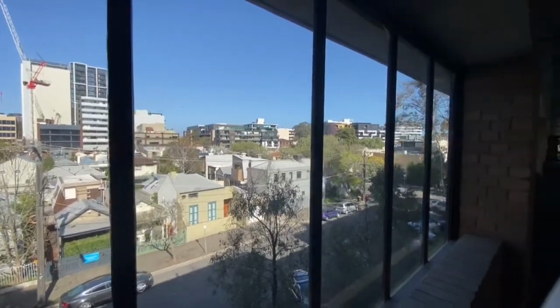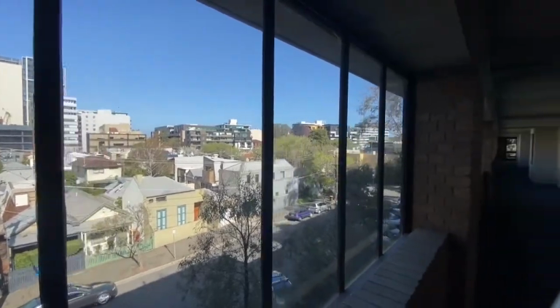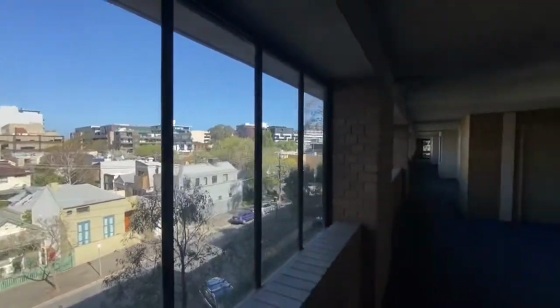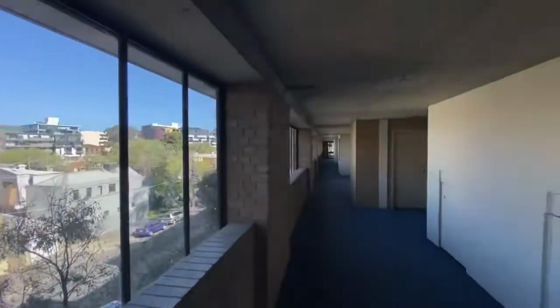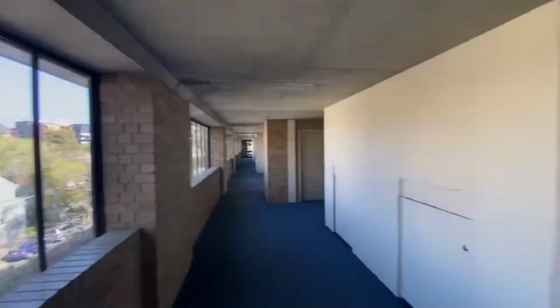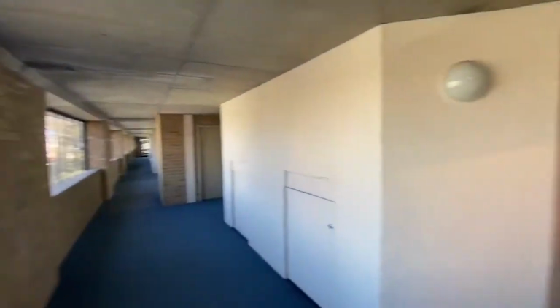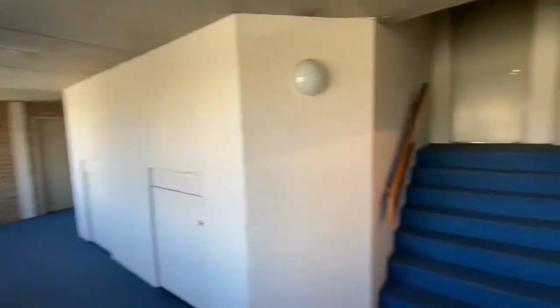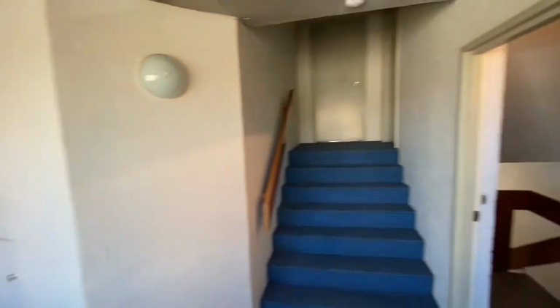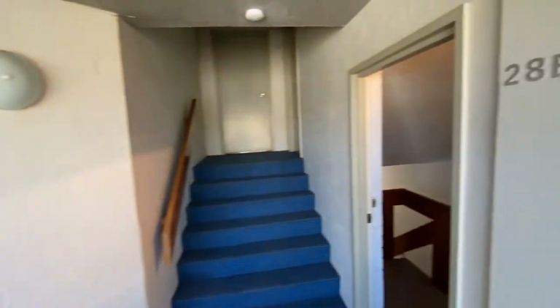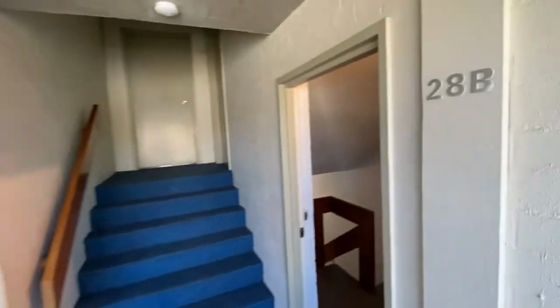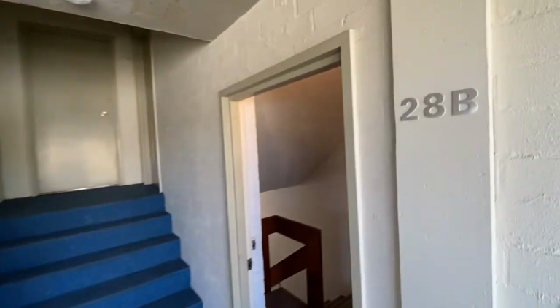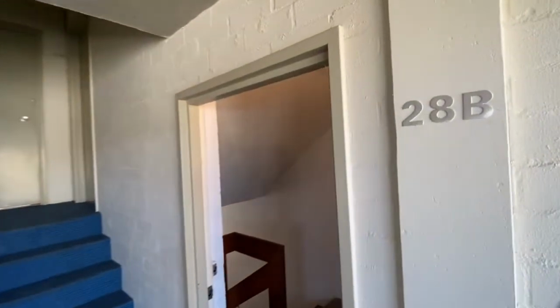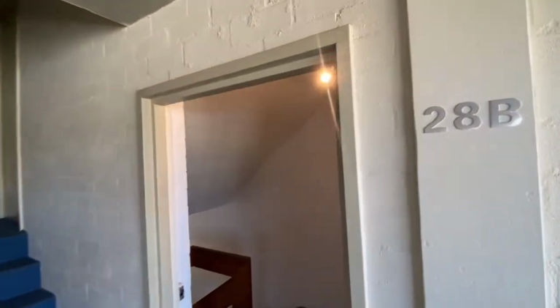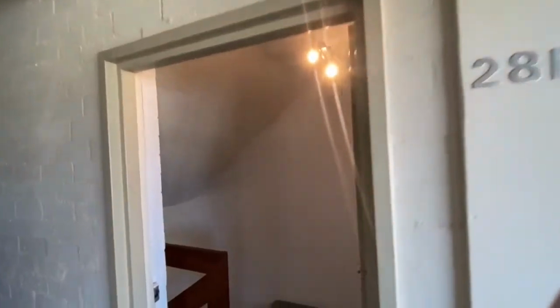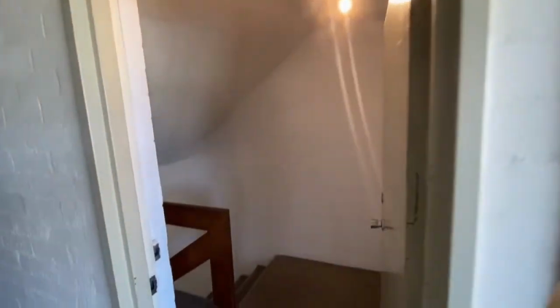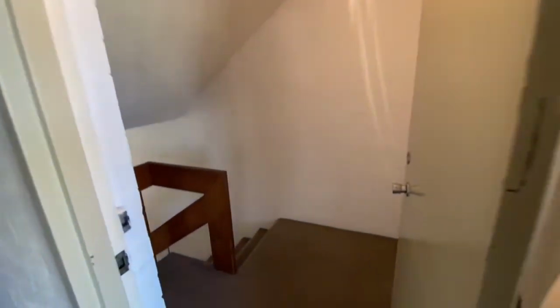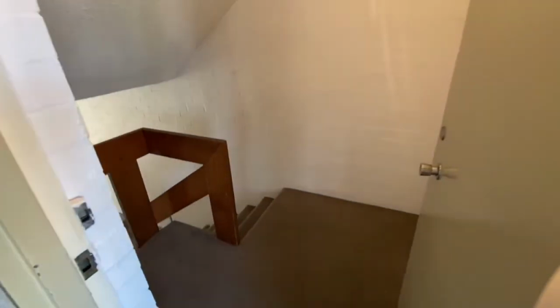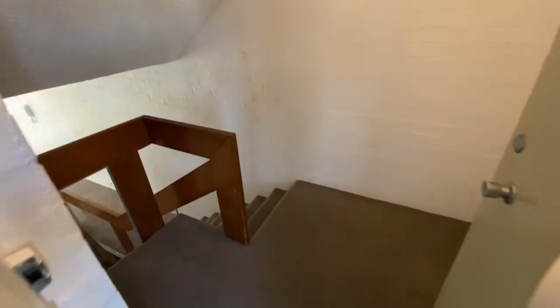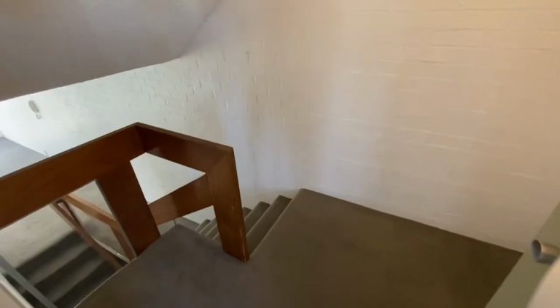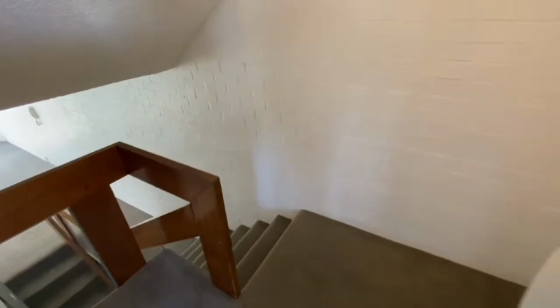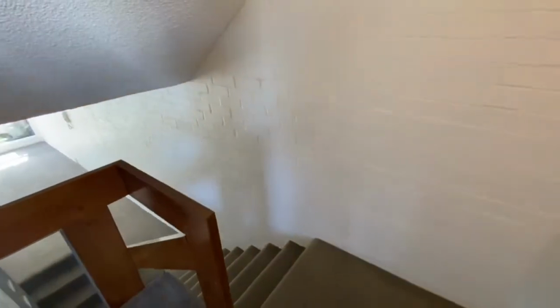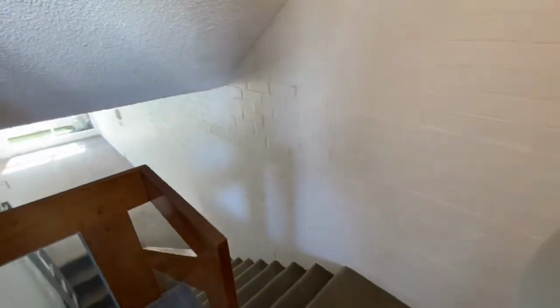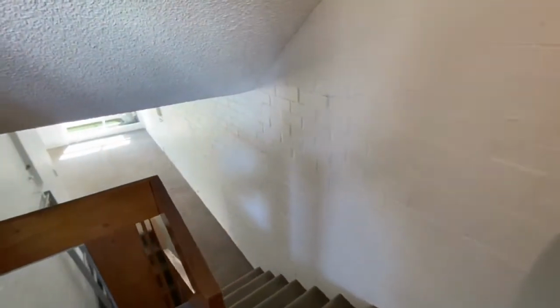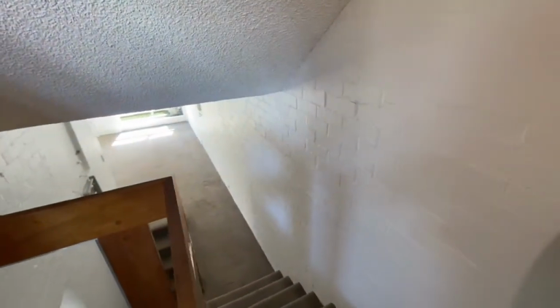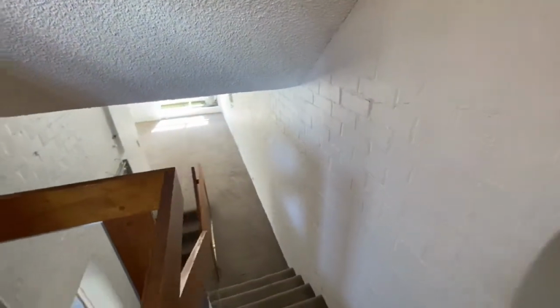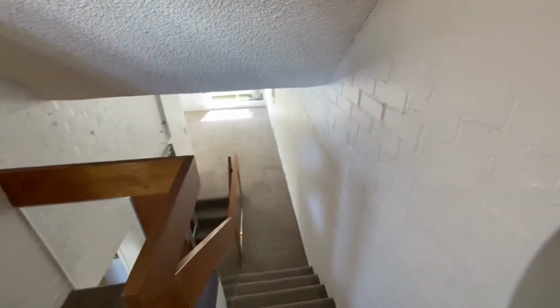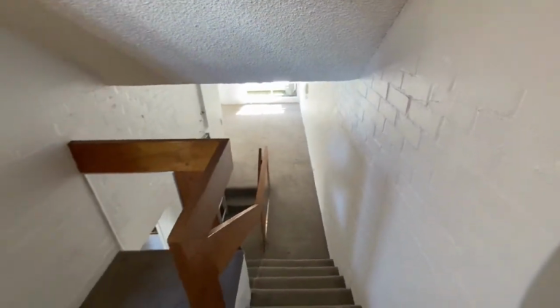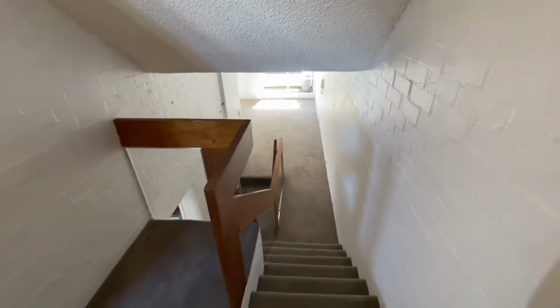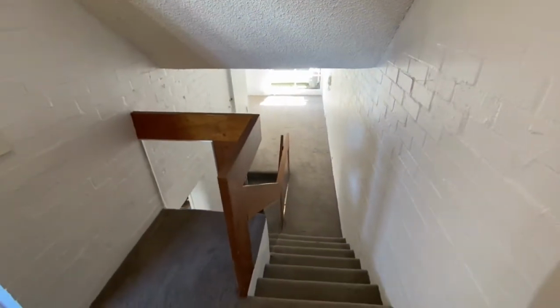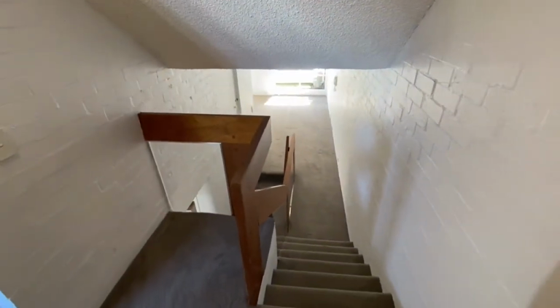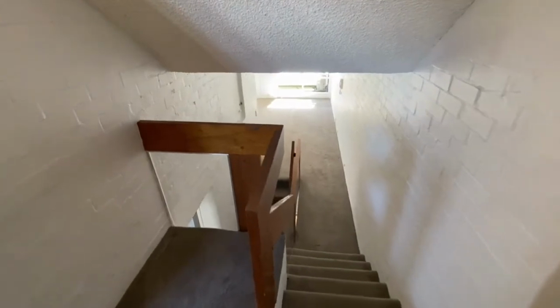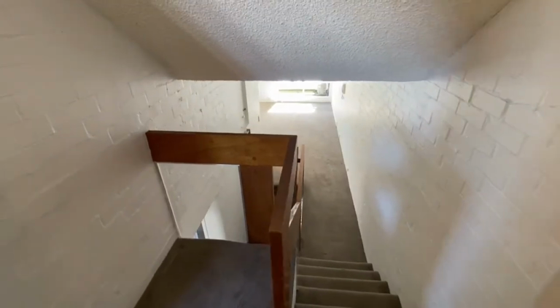Hi there, this is Jay from the Buxton Real Estate Group and you're watching a virtual walkthrough tour of 28B Napier Street, South Melbourne — a fantastic two-bedroom, two-bathroom property with one undercover car space.